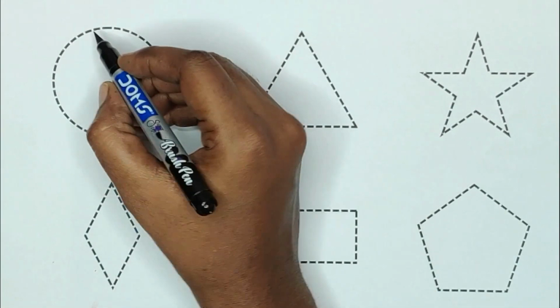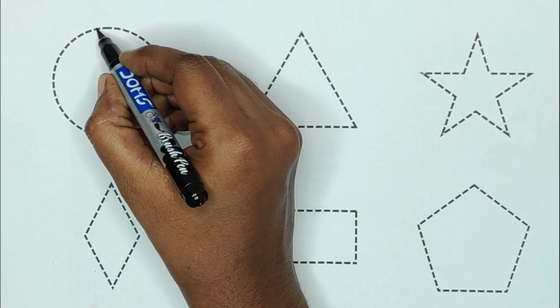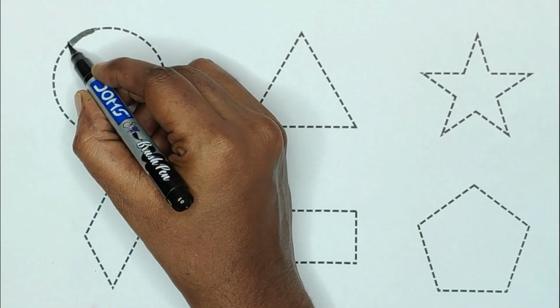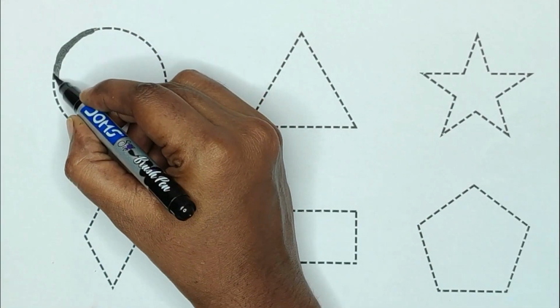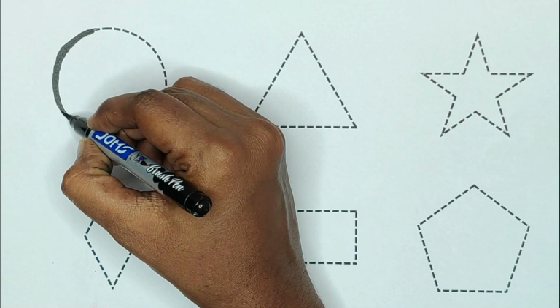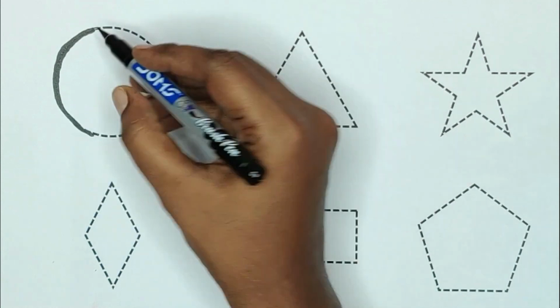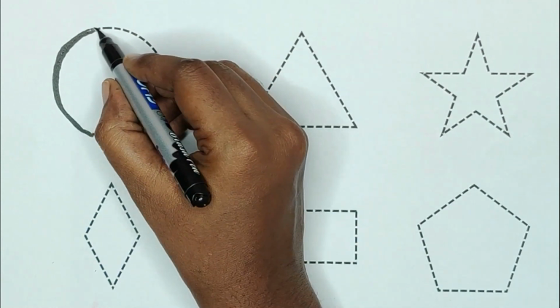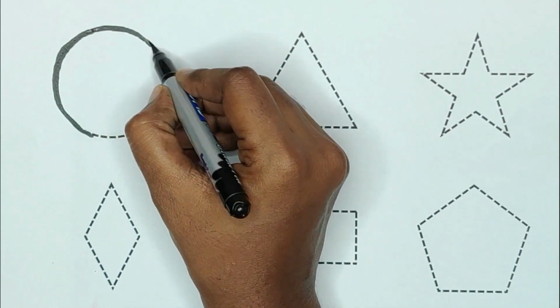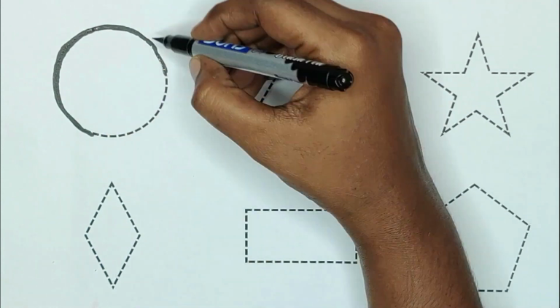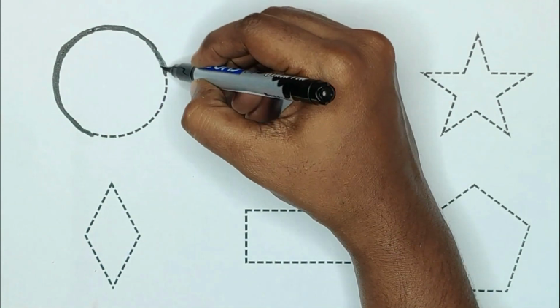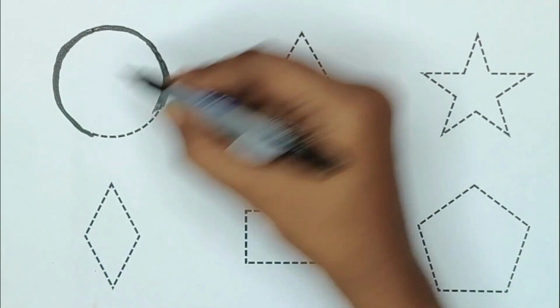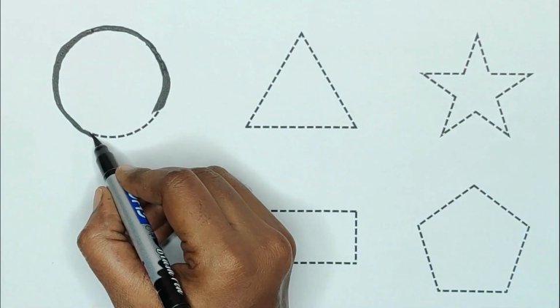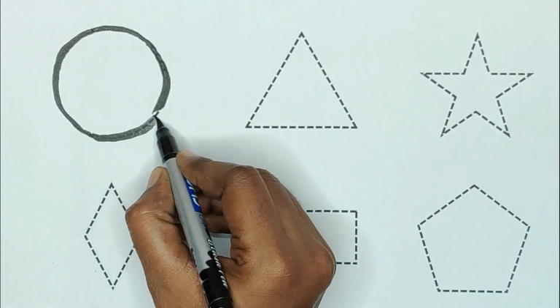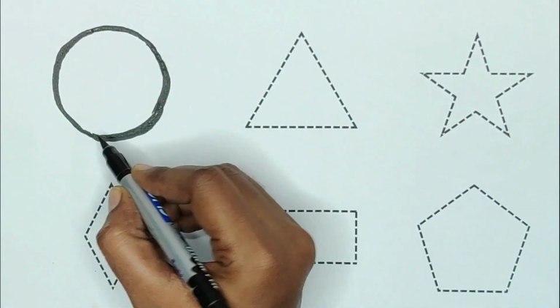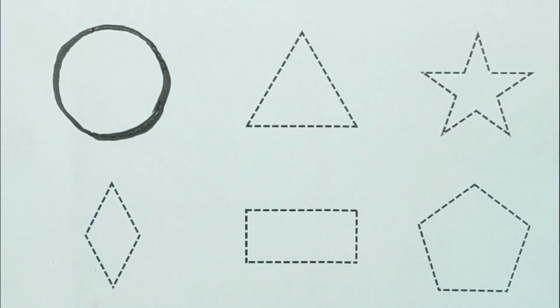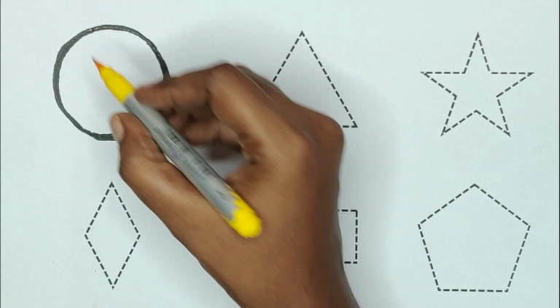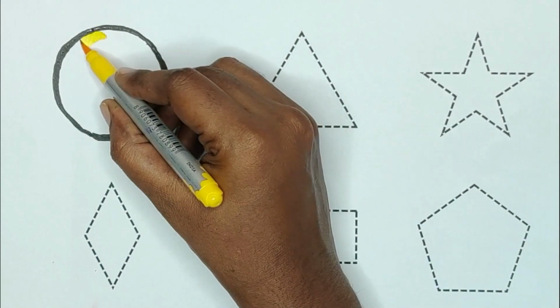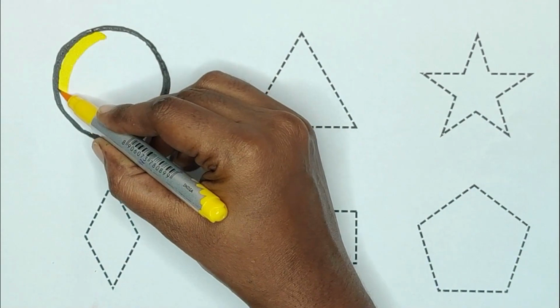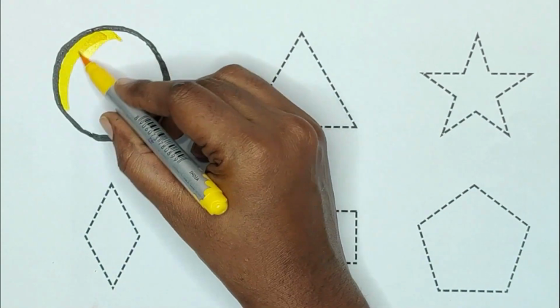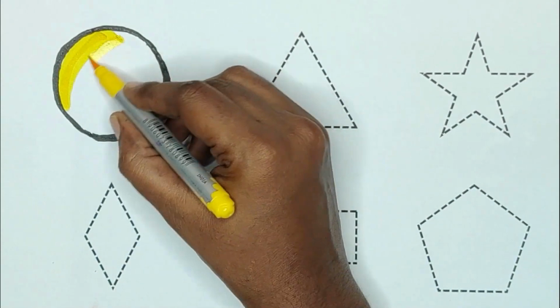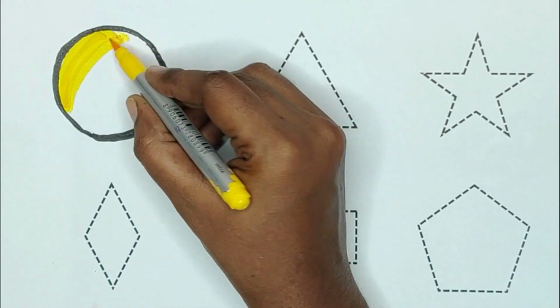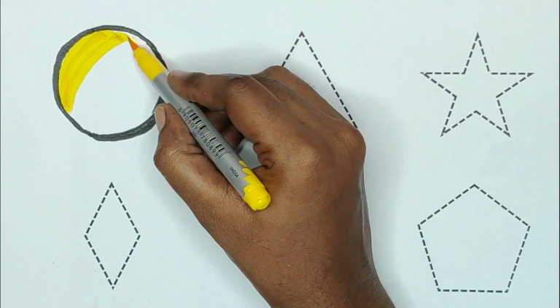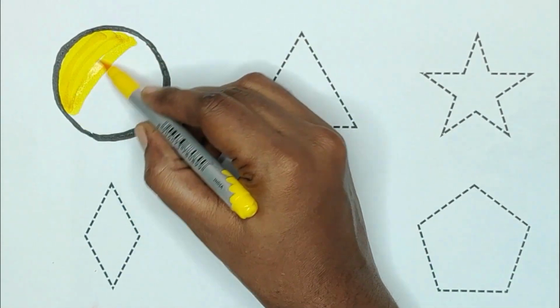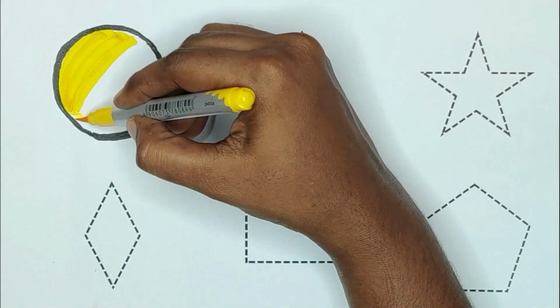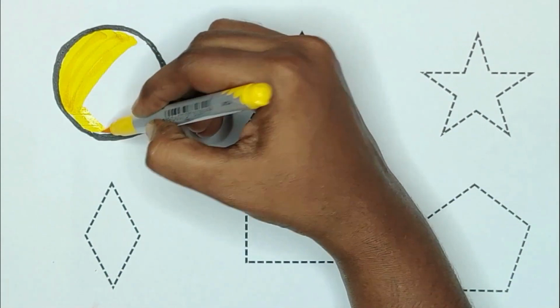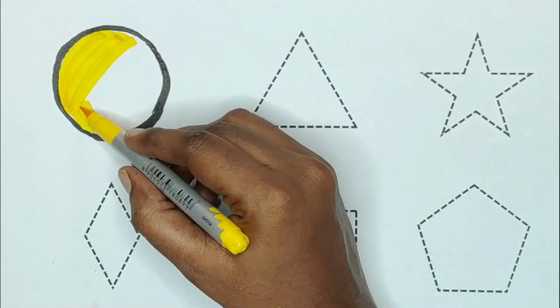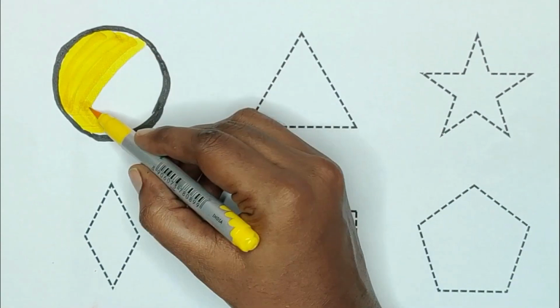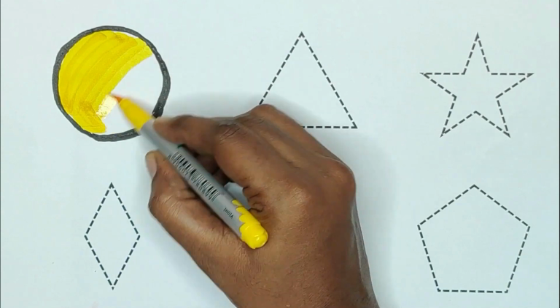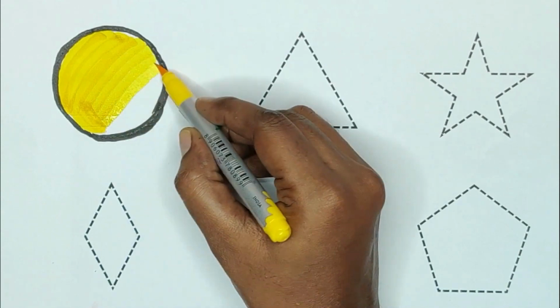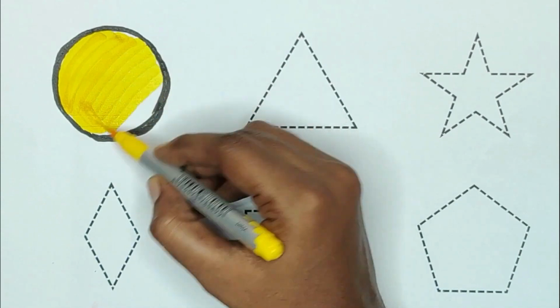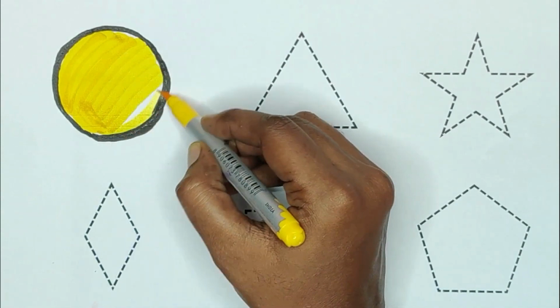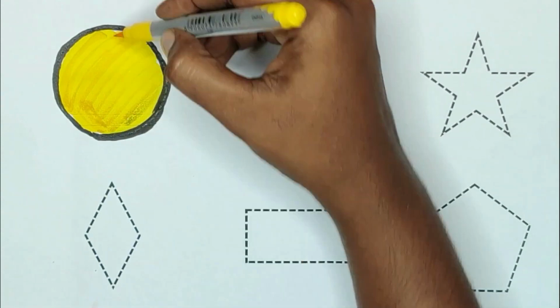First, circle. The shape is circle. Yellow color. The color is yellow color. Yellow color, circle.